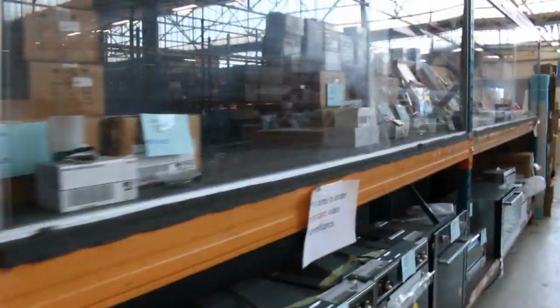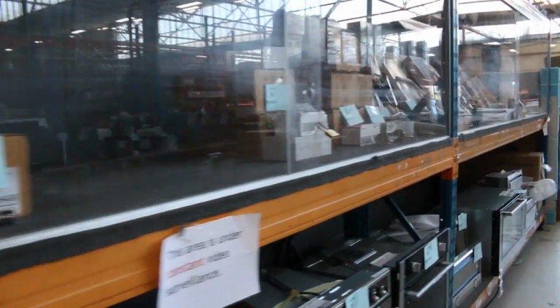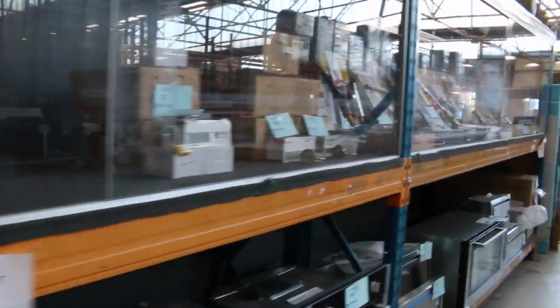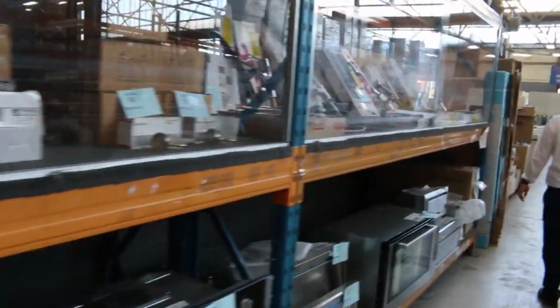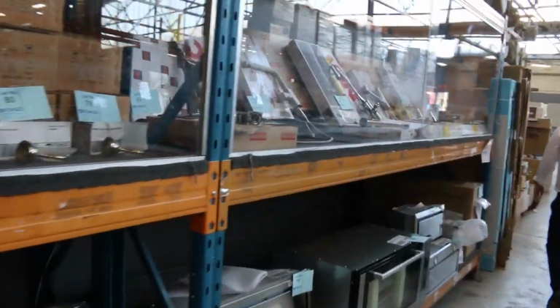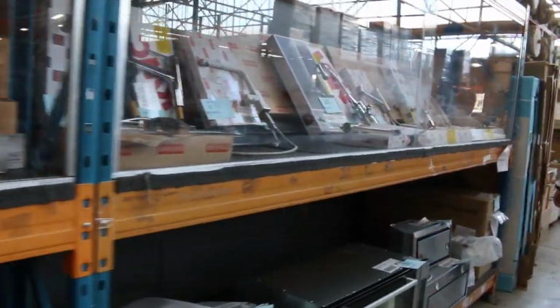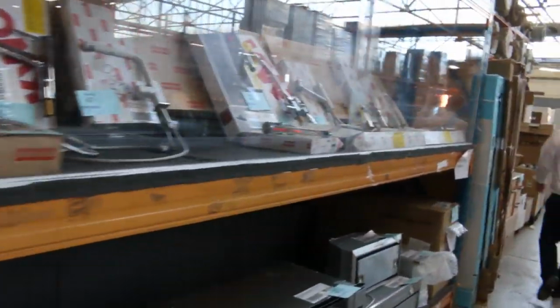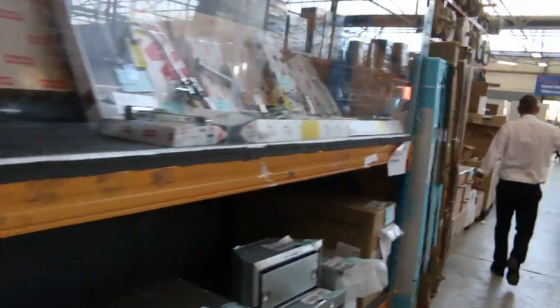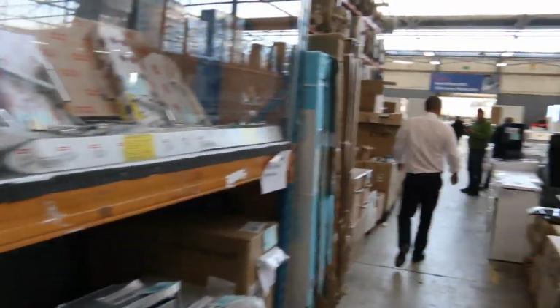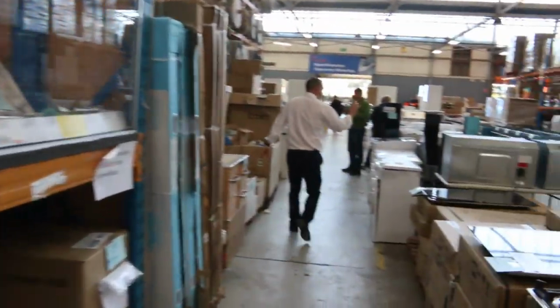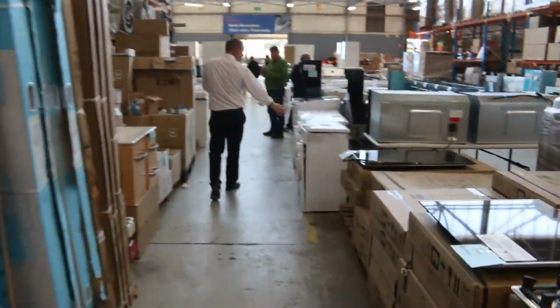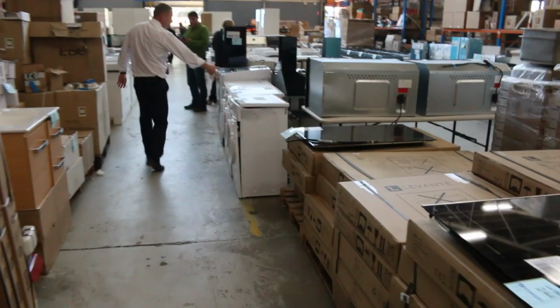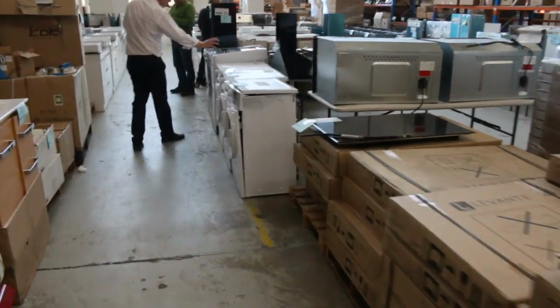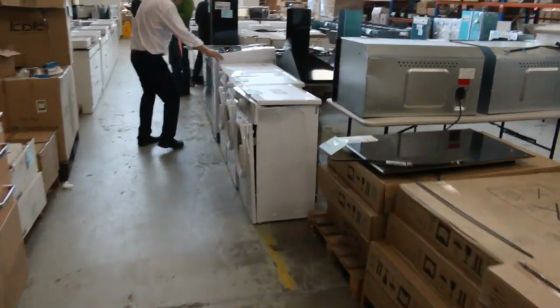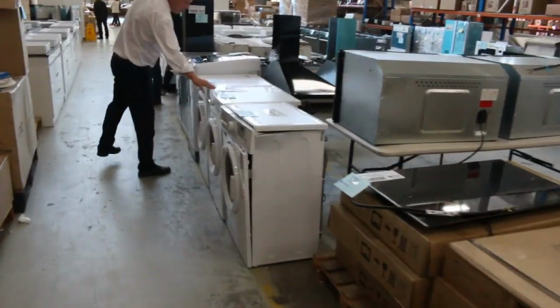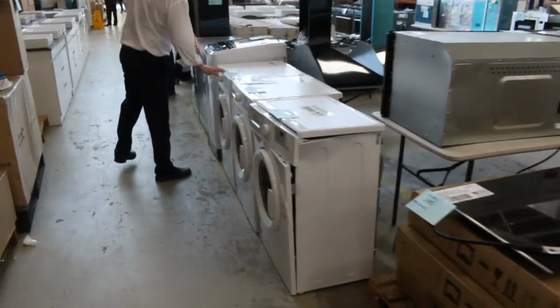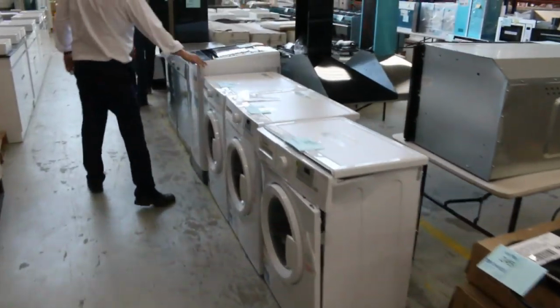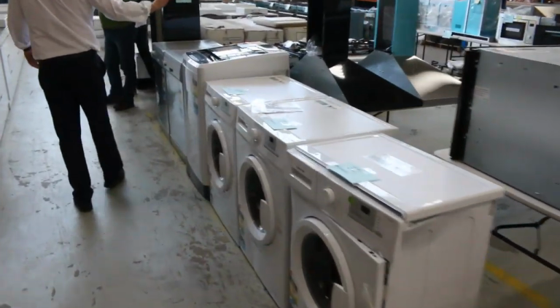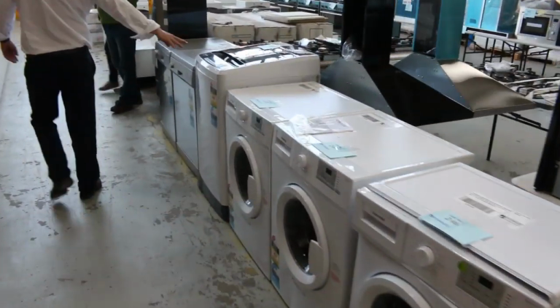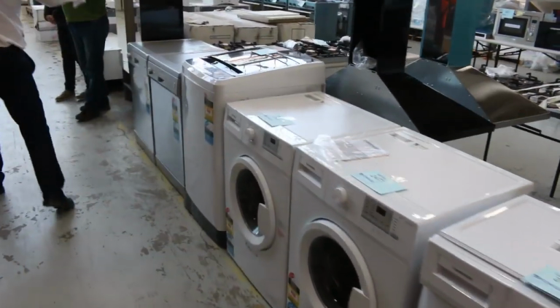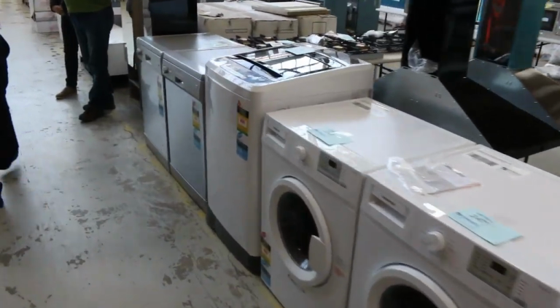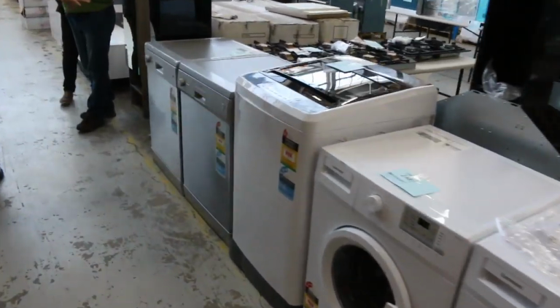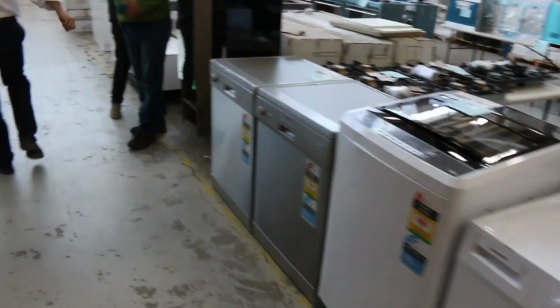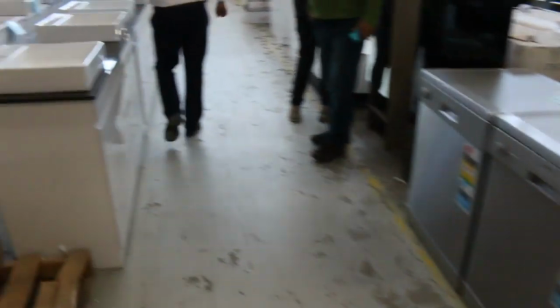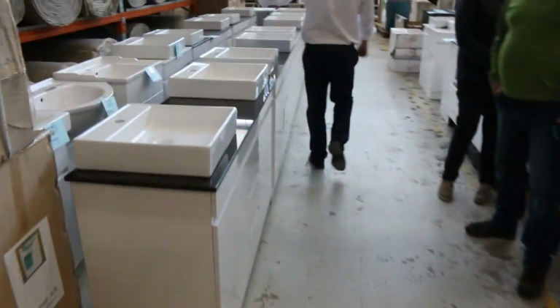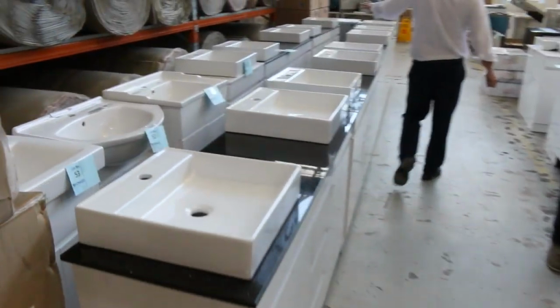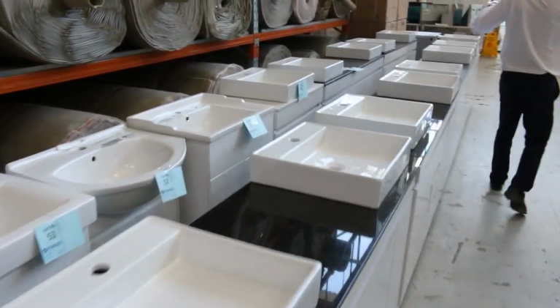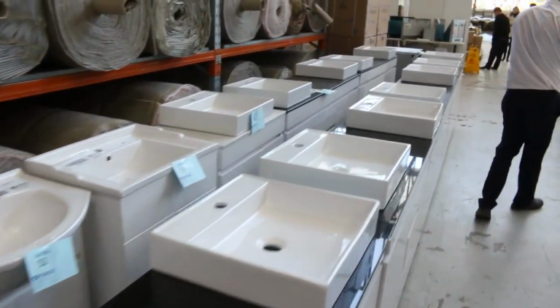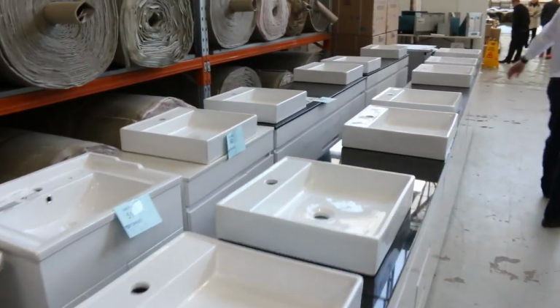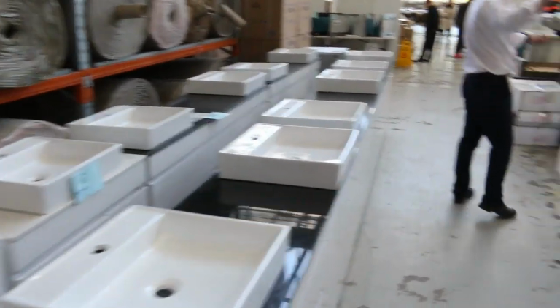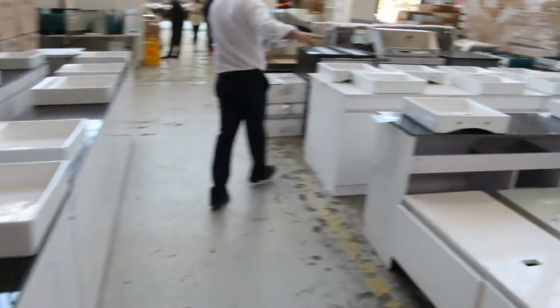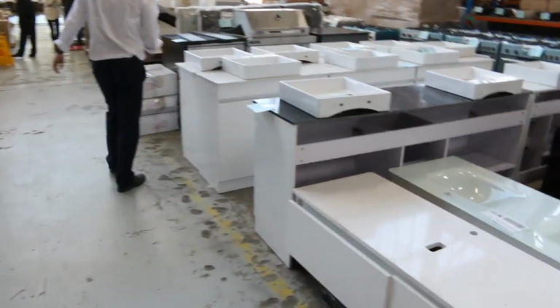It's magnificent — heaps of vanity basins as well, and some washing machines, which we haven't had in for a while. There's a Euro-made front-load washing machine and a top-load washing machine. A couple of Euro-made dishwashers, heaps of freestanding vanities, and heaps of wall-mounted vanities.